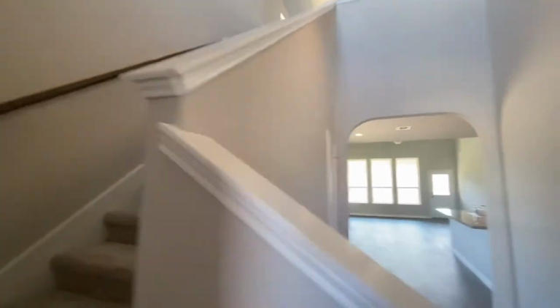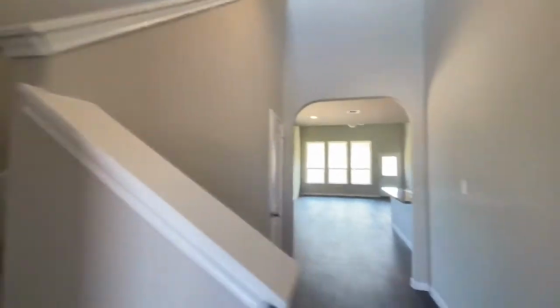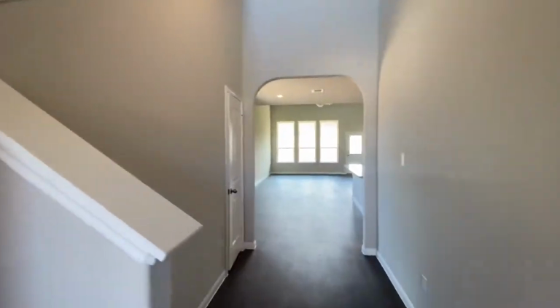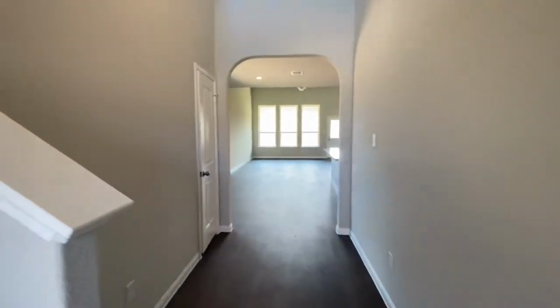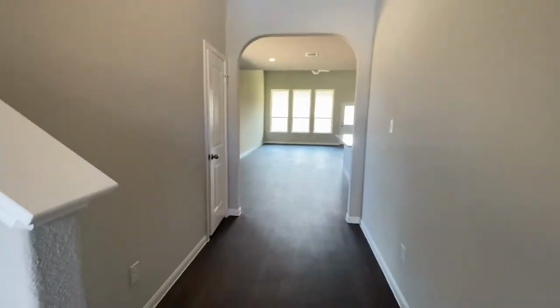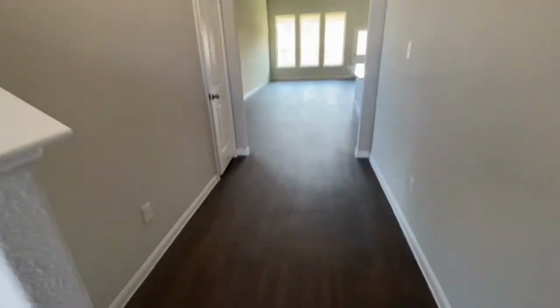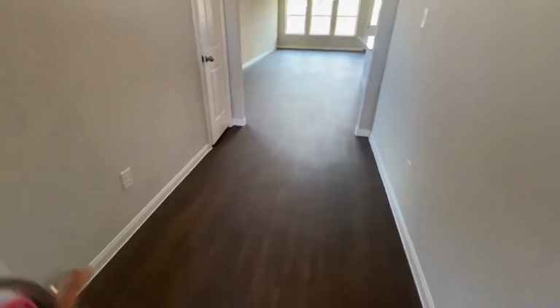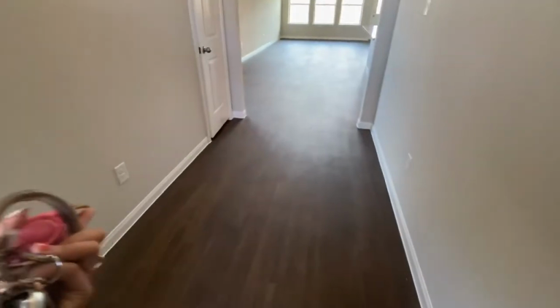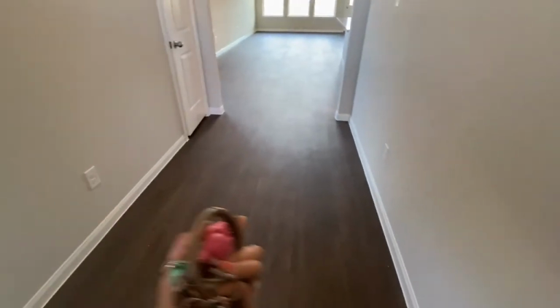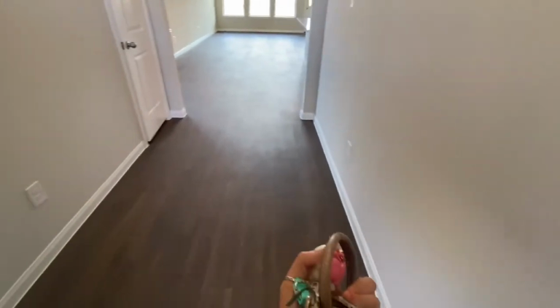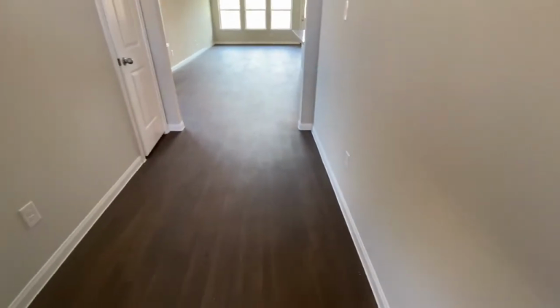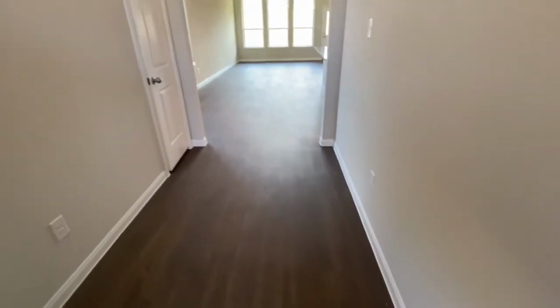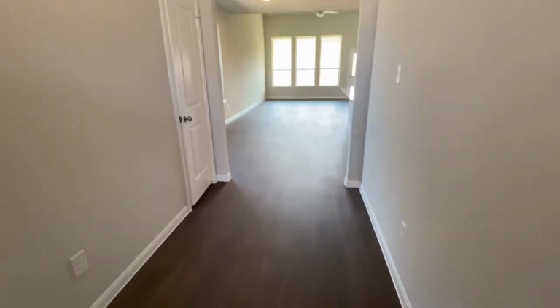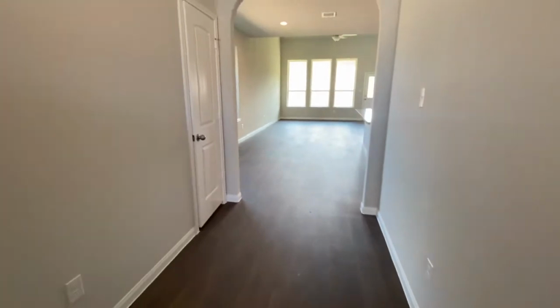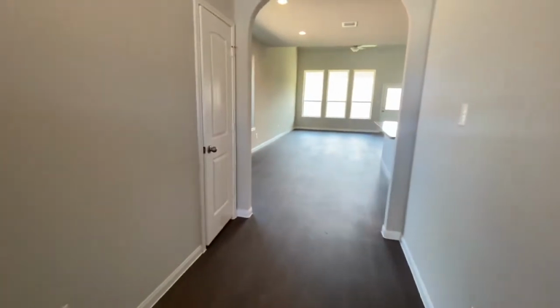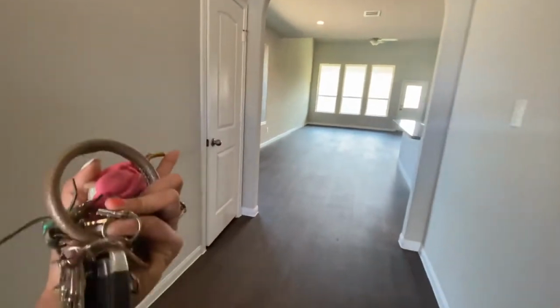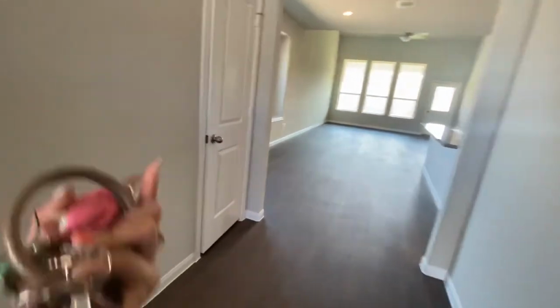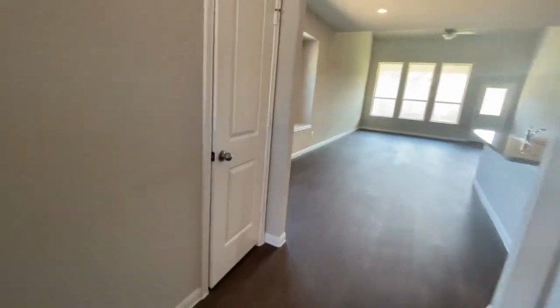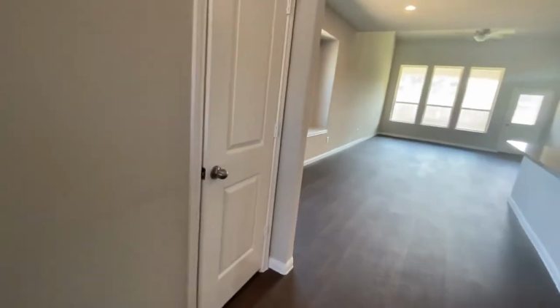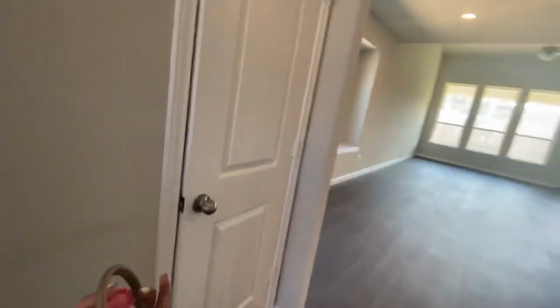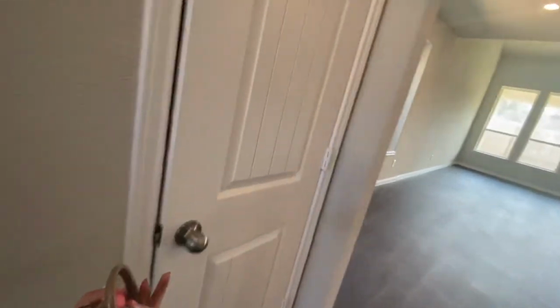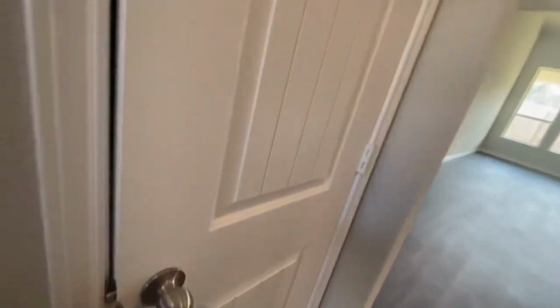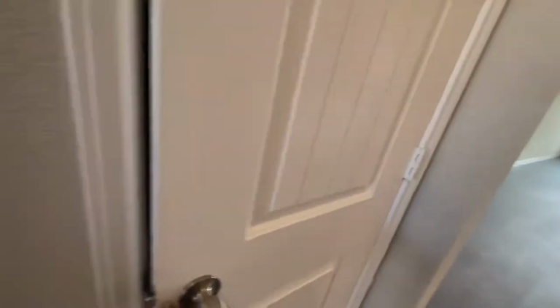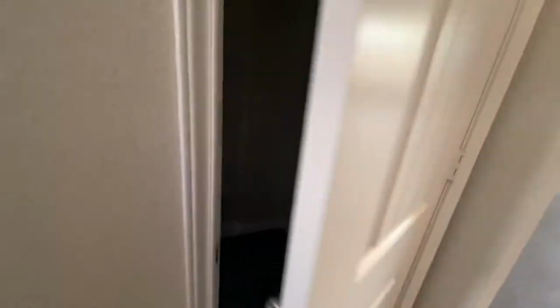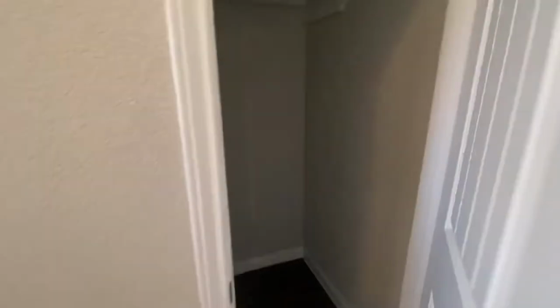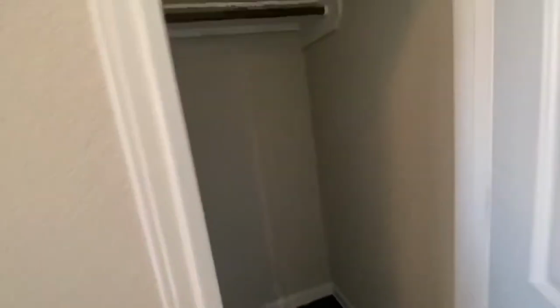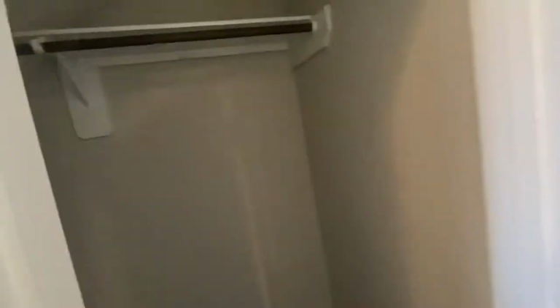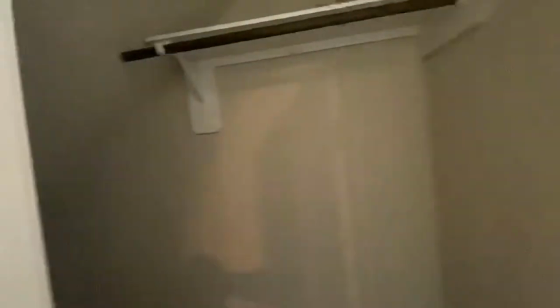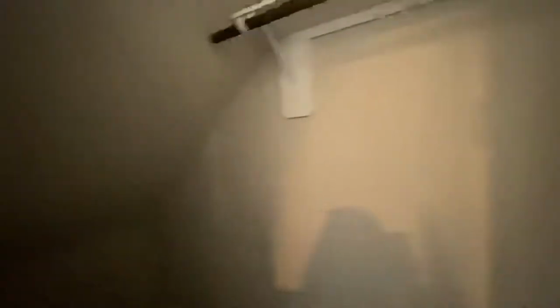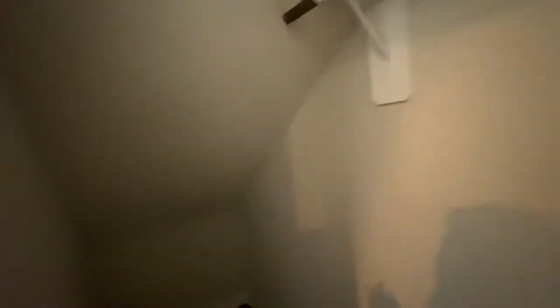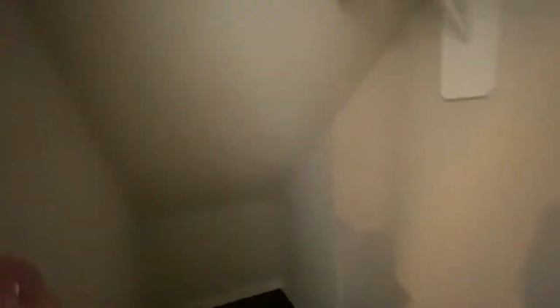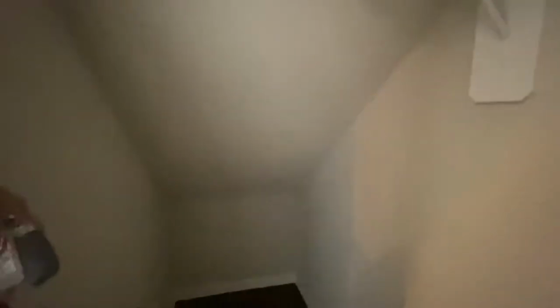Now as you come inside, you have a really nice wide walkway area over here. This is a really nice coat closet — it's actually huge. When you go inside, it goes underneath the stairs.